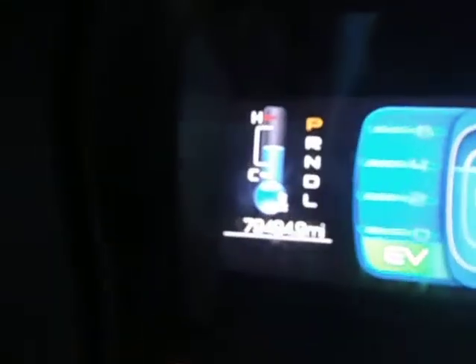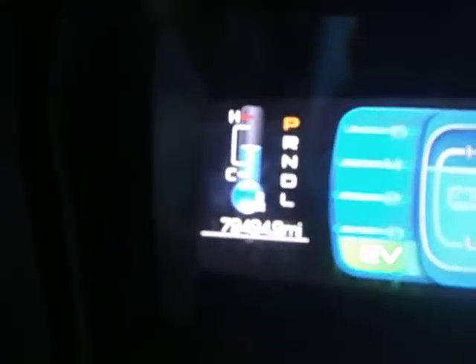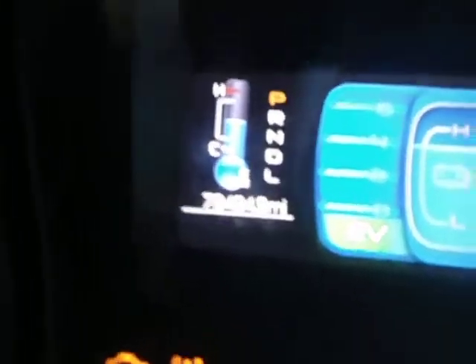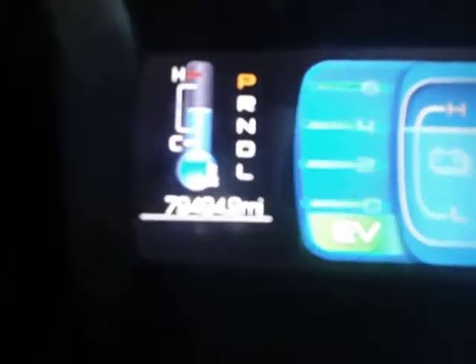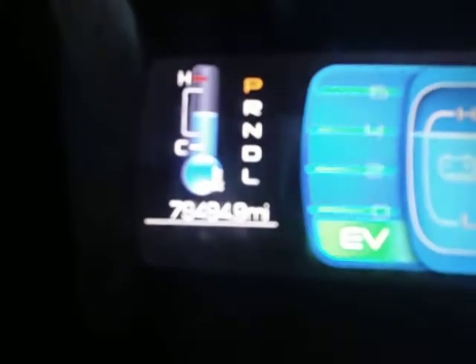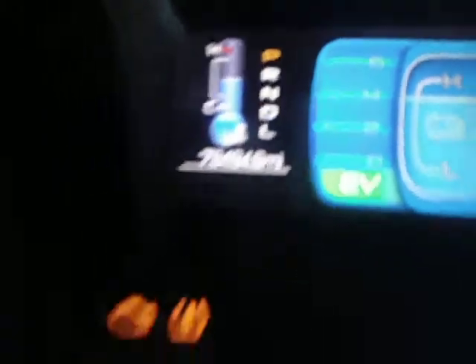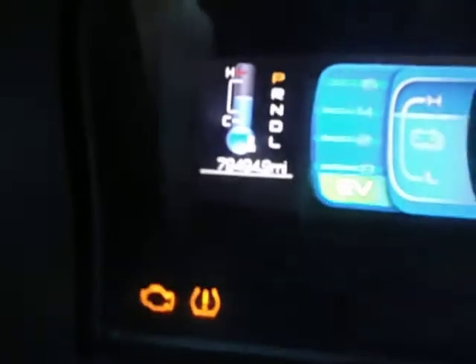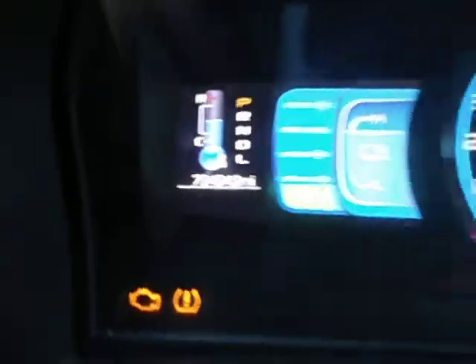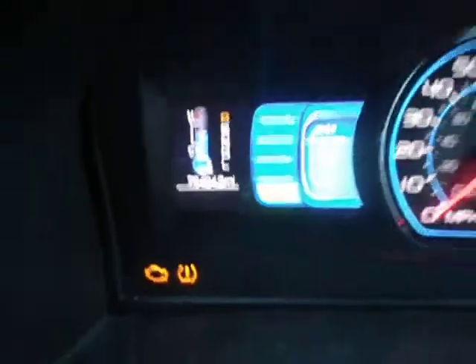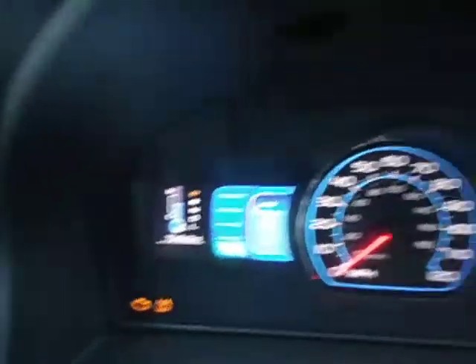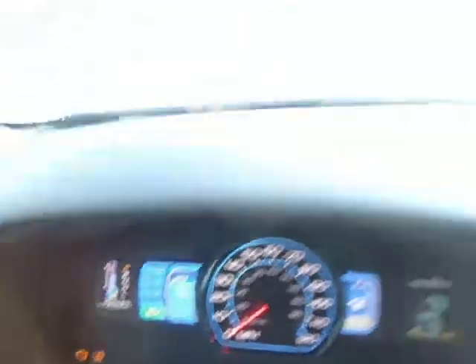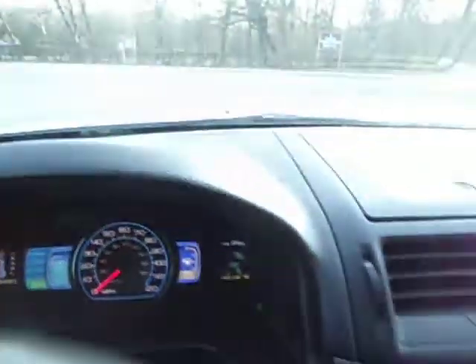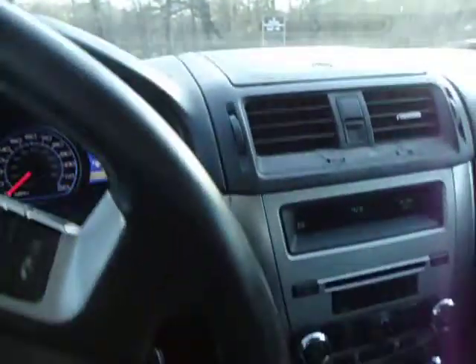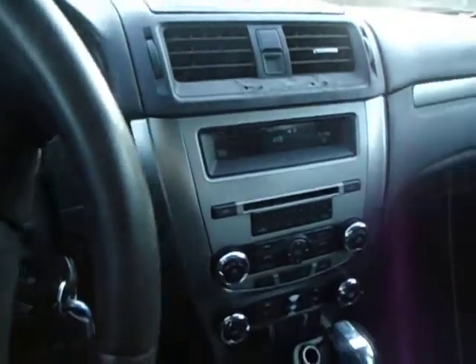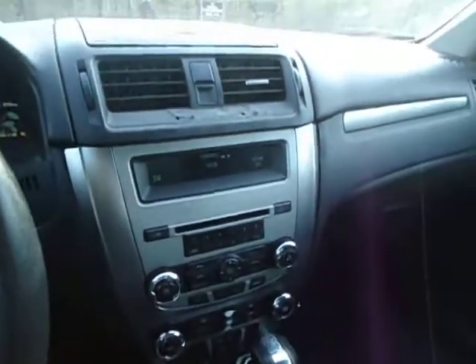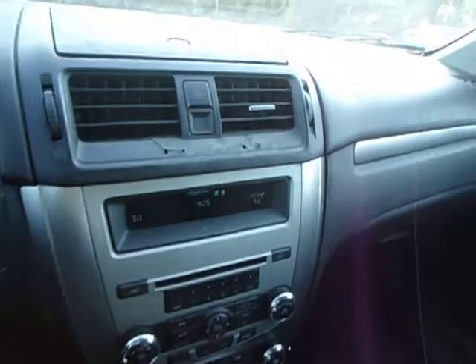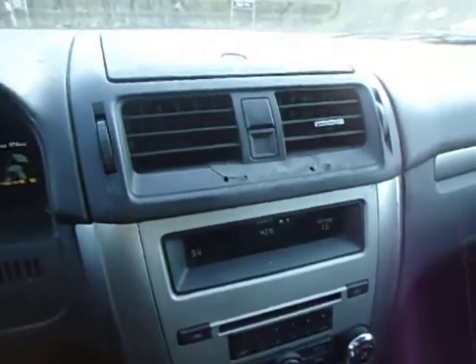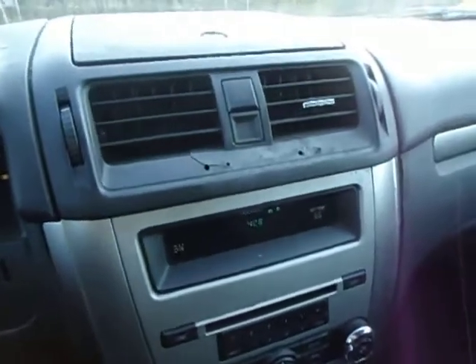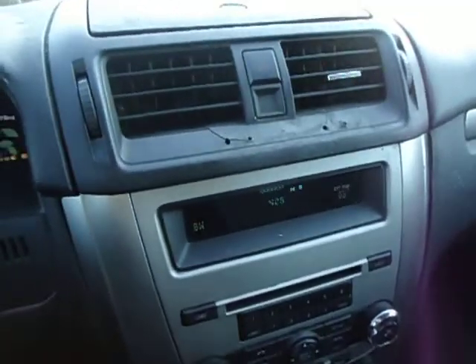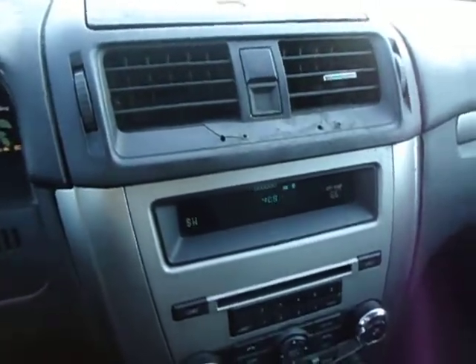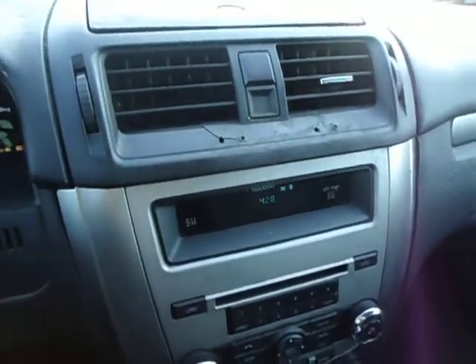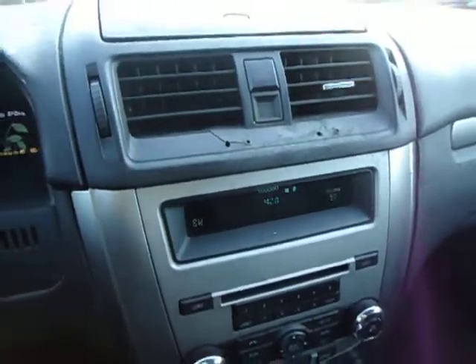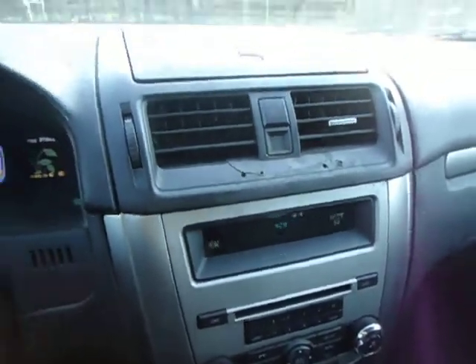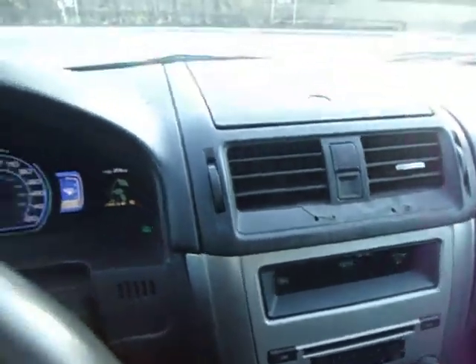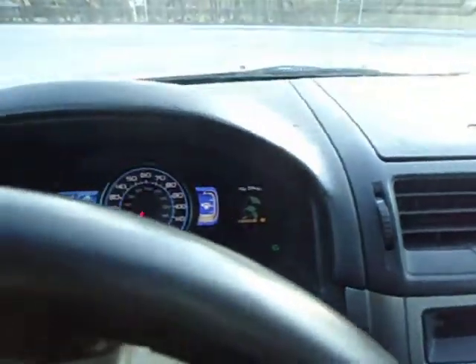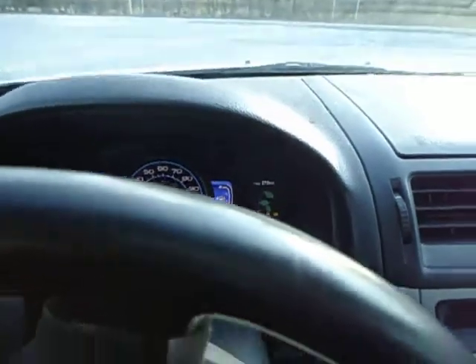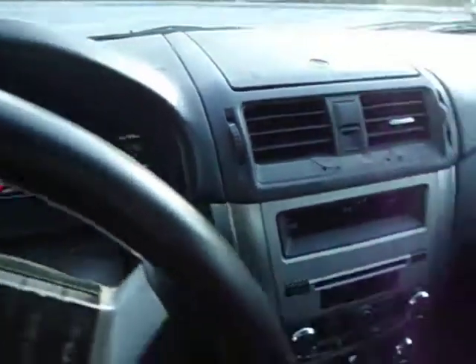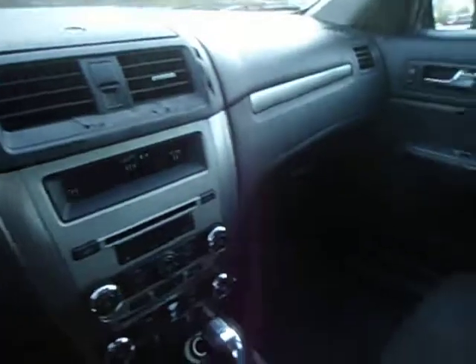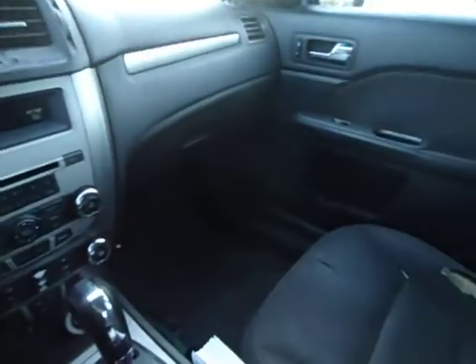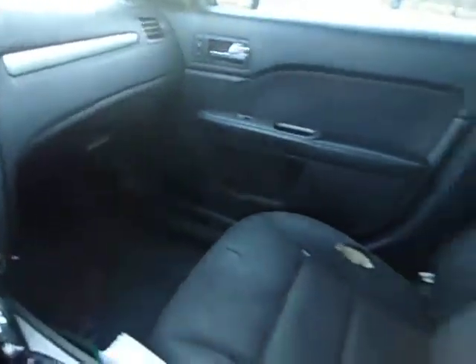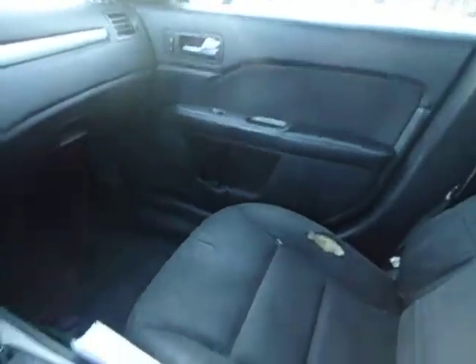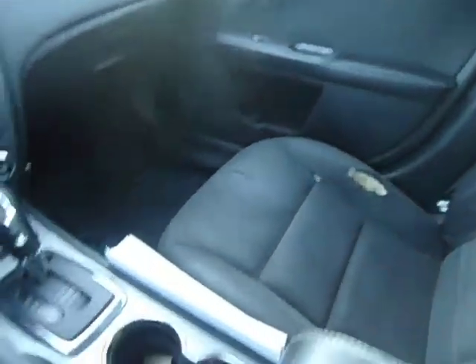As you can see, it shows 79,494 miles. Currently in hybrid mode — if I step on the gas, you can hear the engine kick on. It goes in and out of hybrid mode with no problems whatsoever.